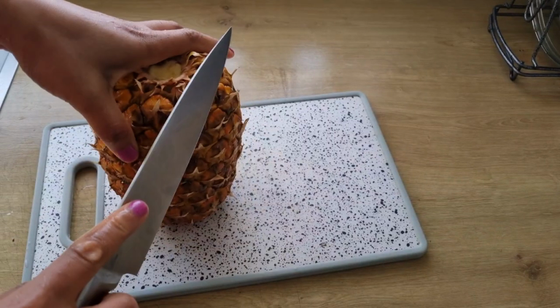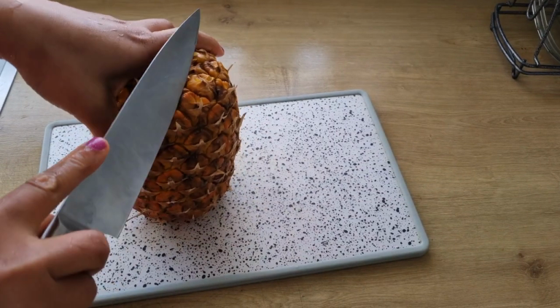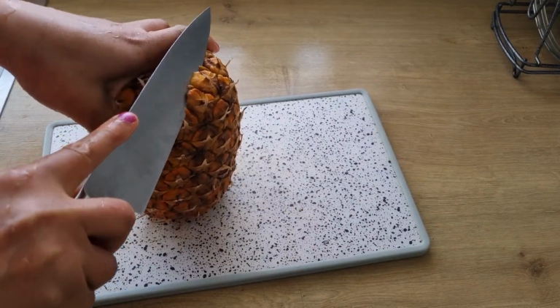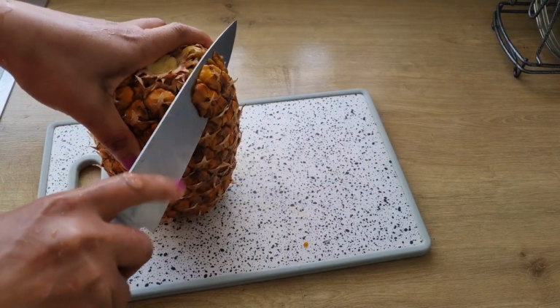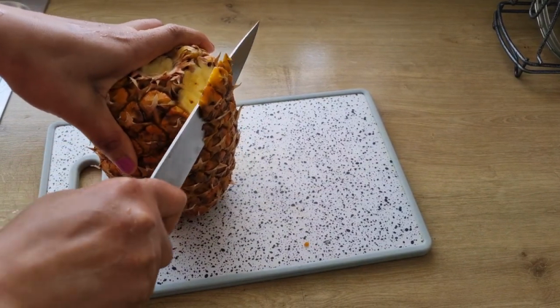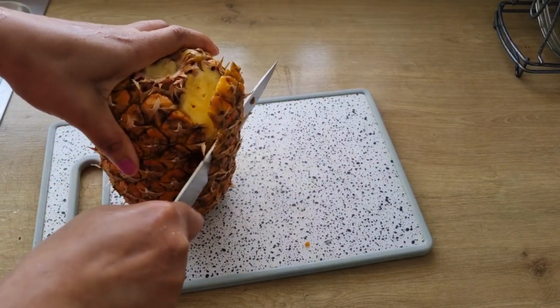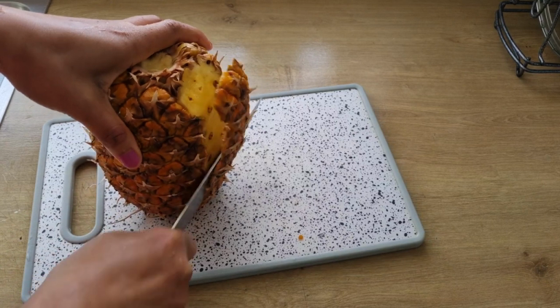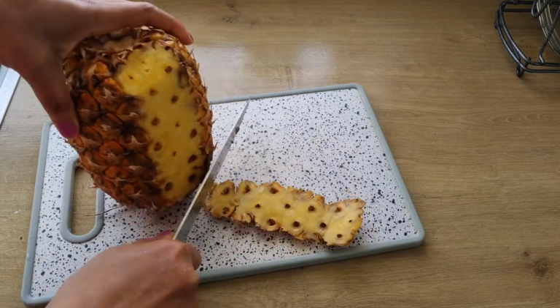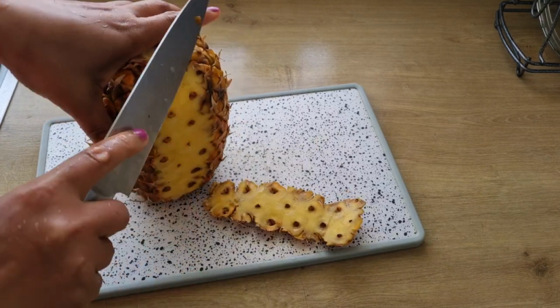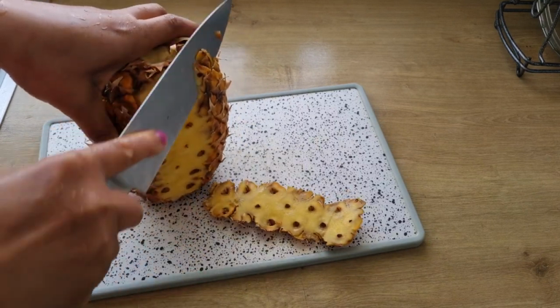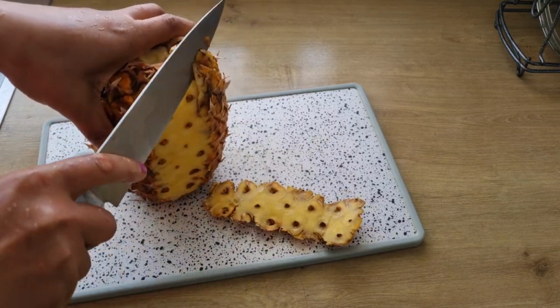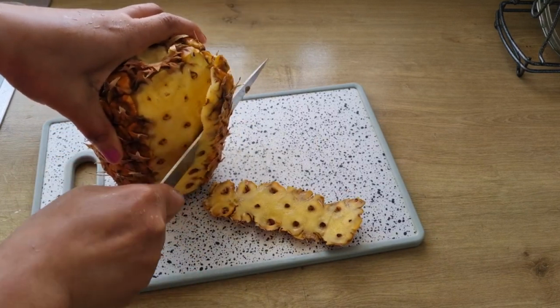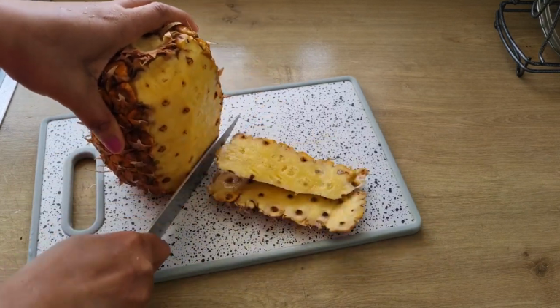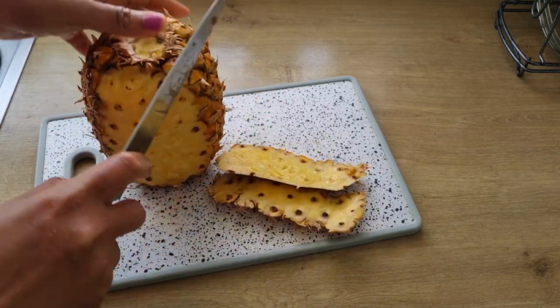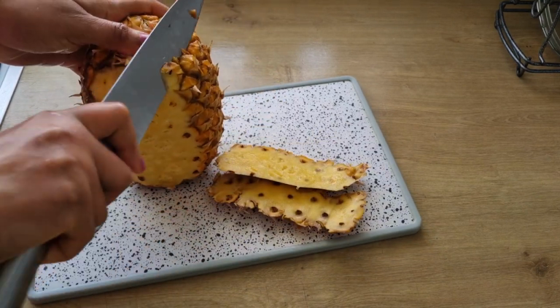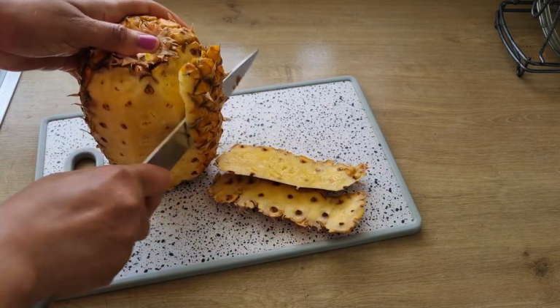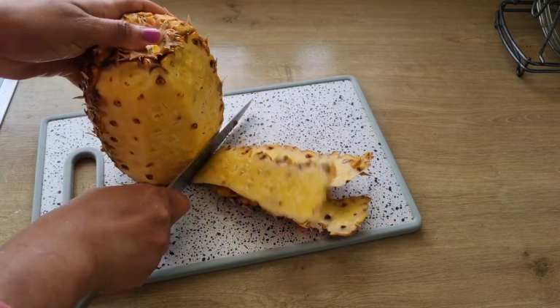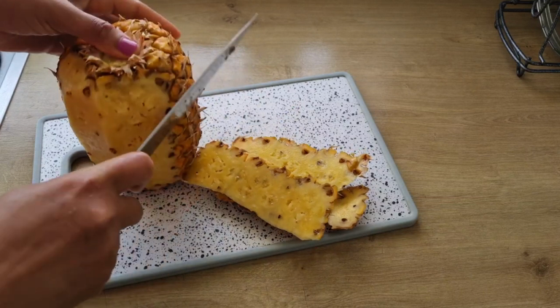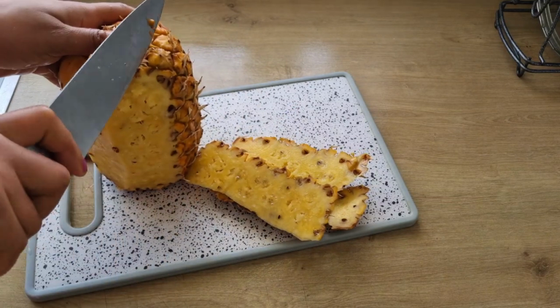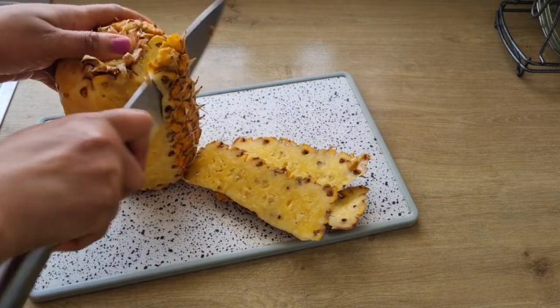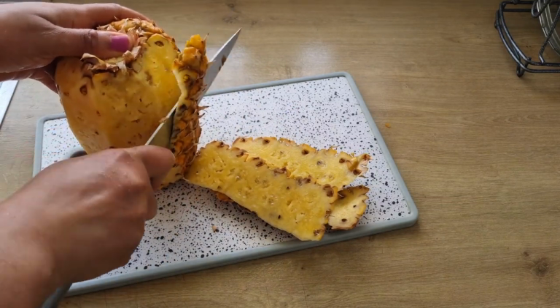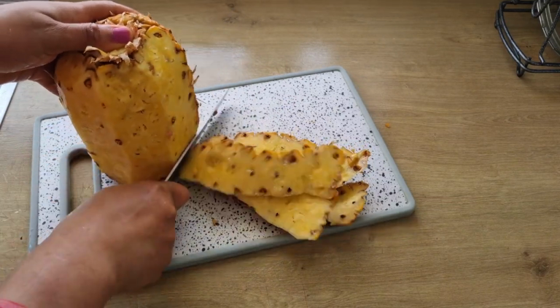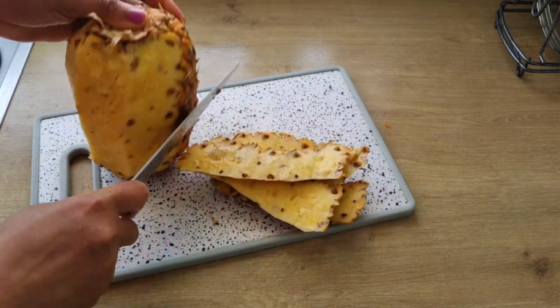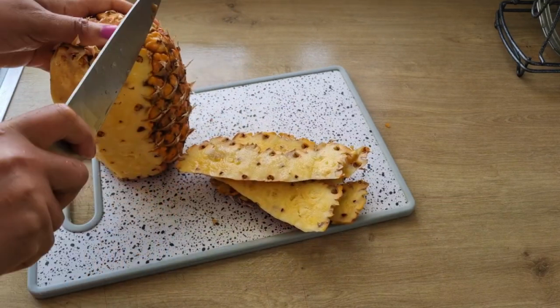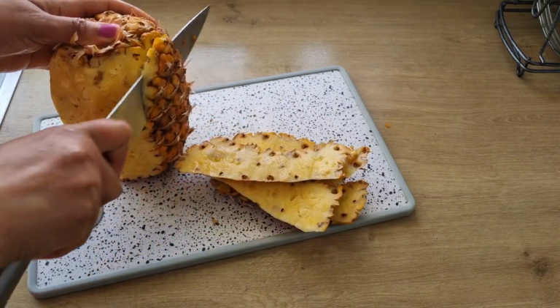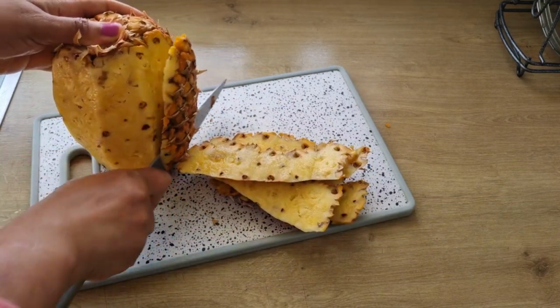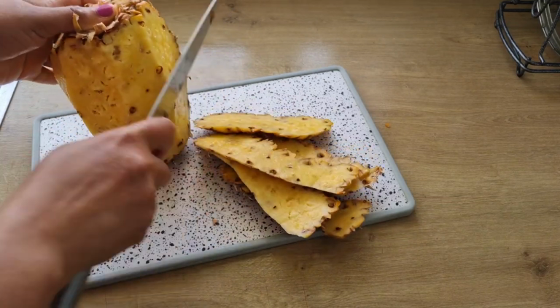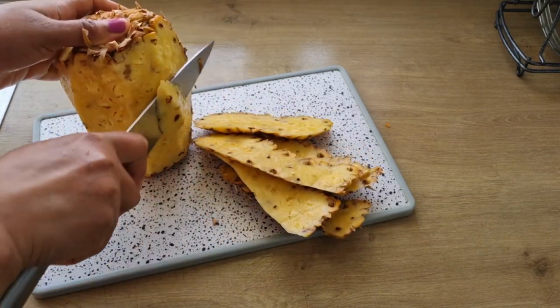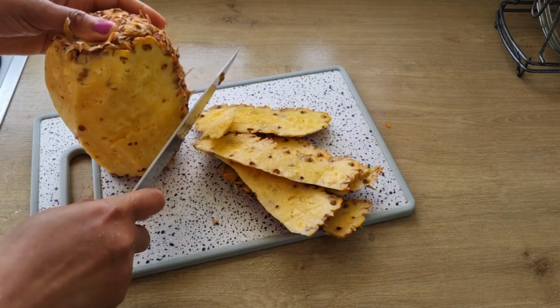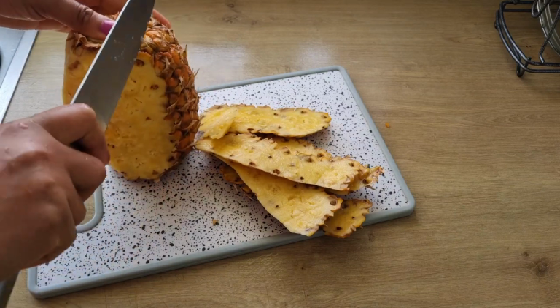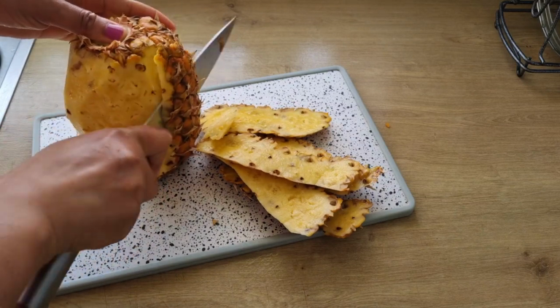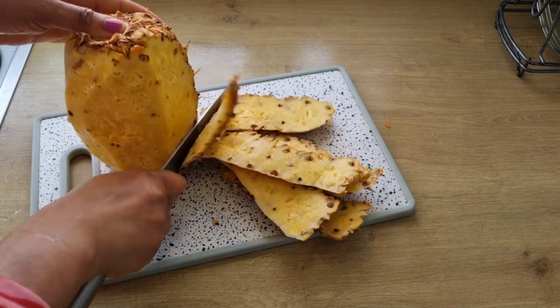Fermented pineapple drink is a simple drink that you can make with just three basic ingredients: pineapple peel, brown sugar, and water. You can decide to add any spice of your choice.